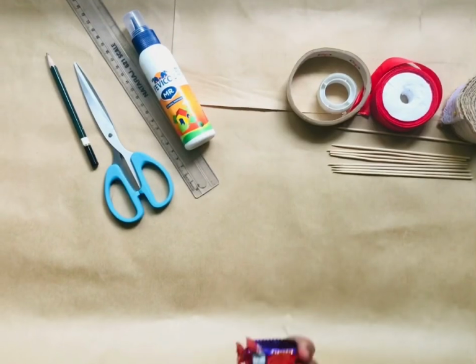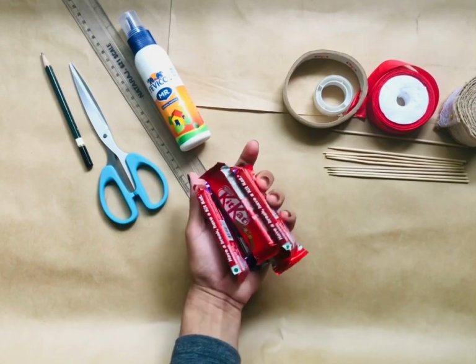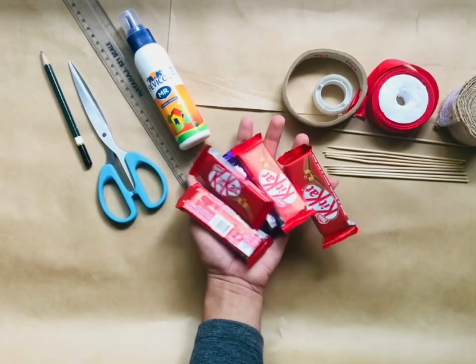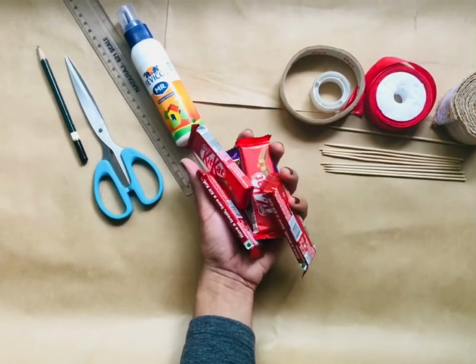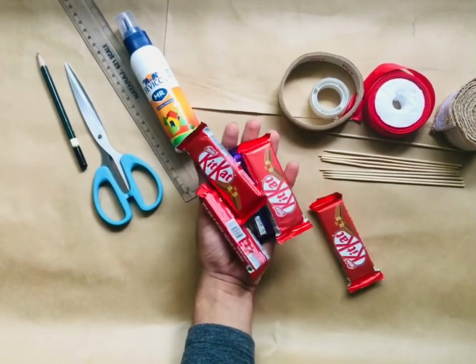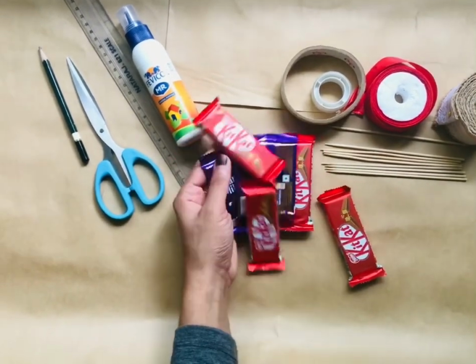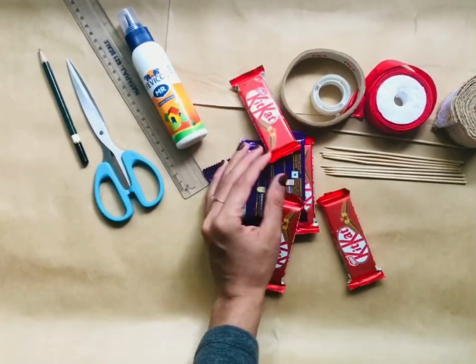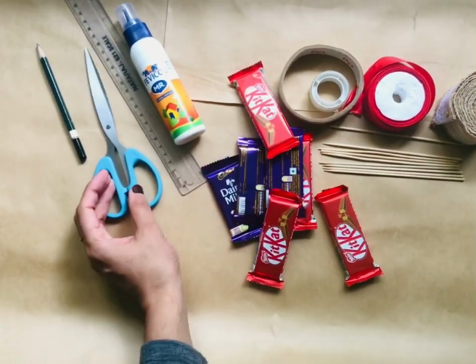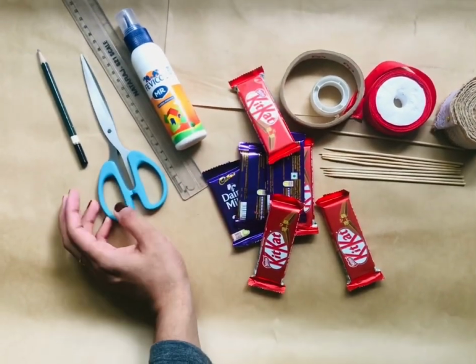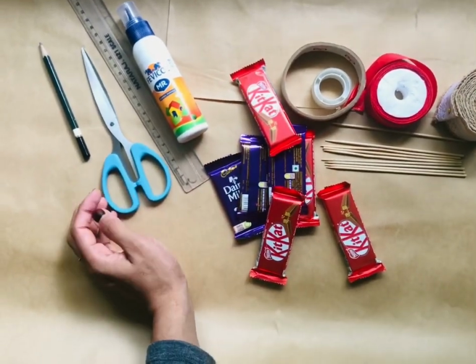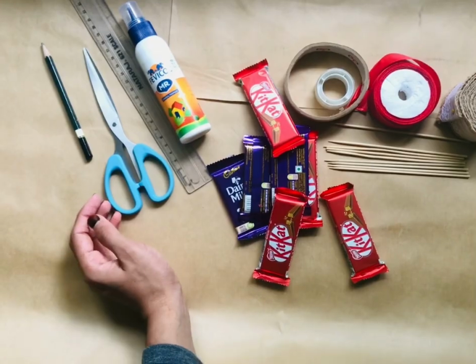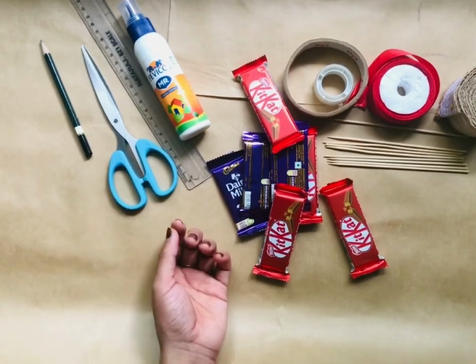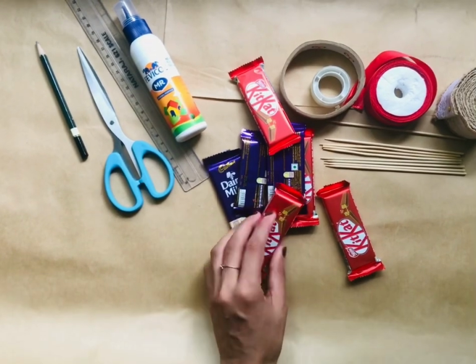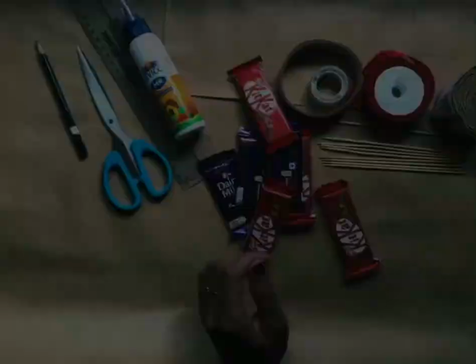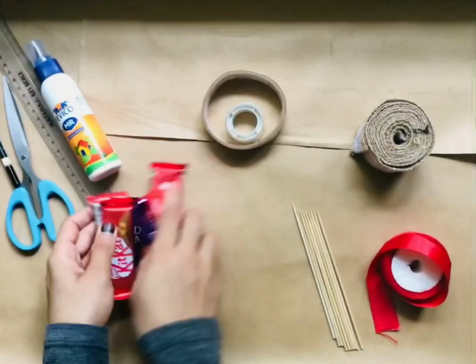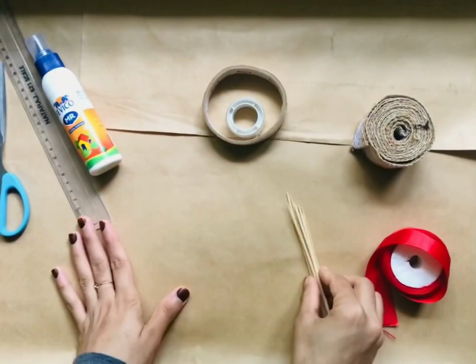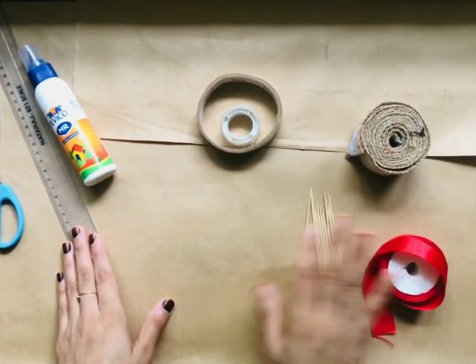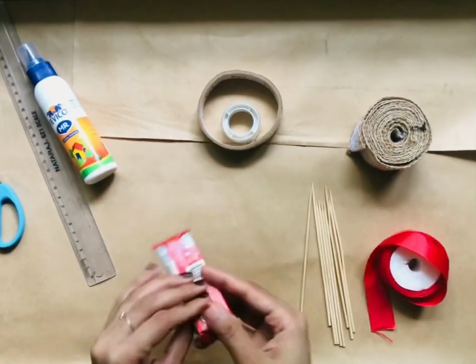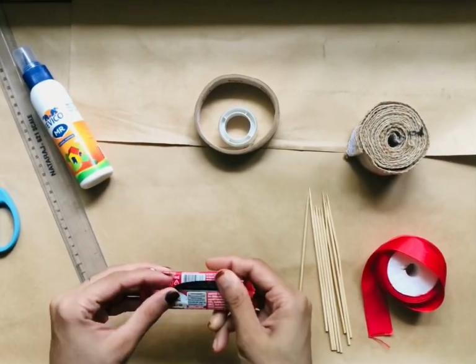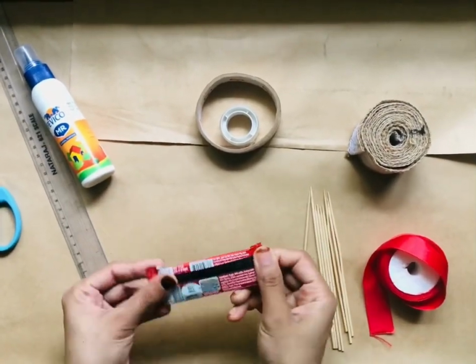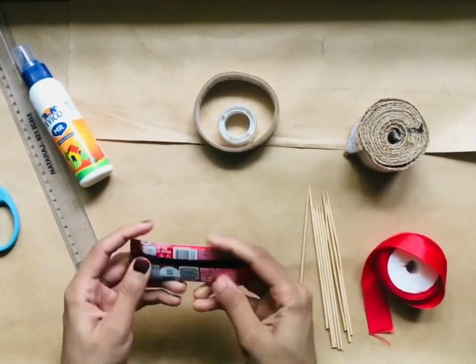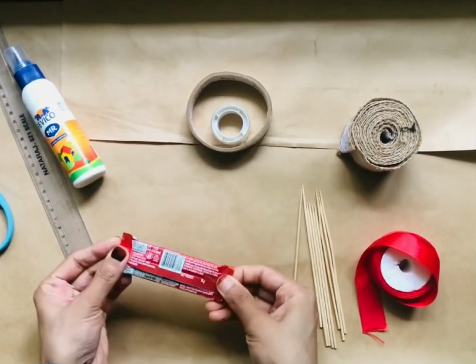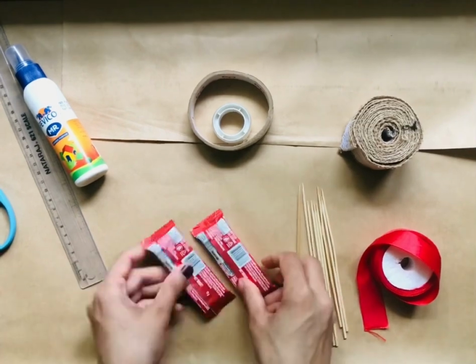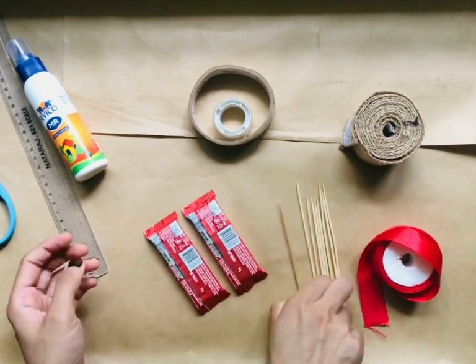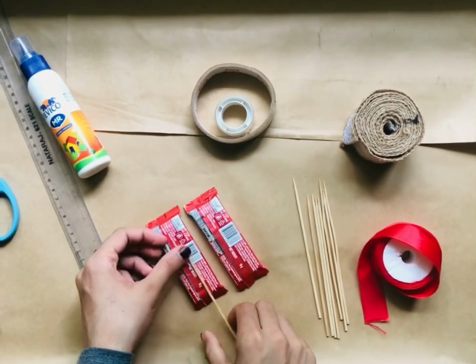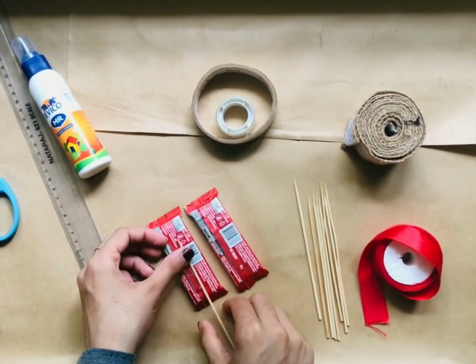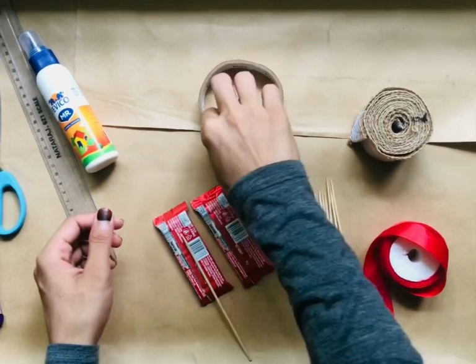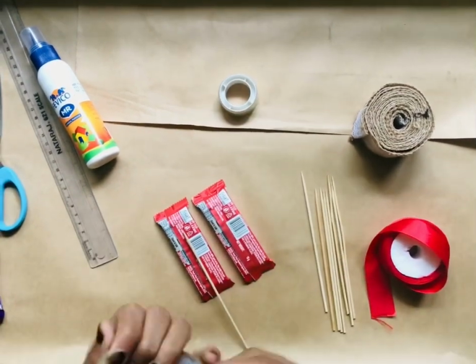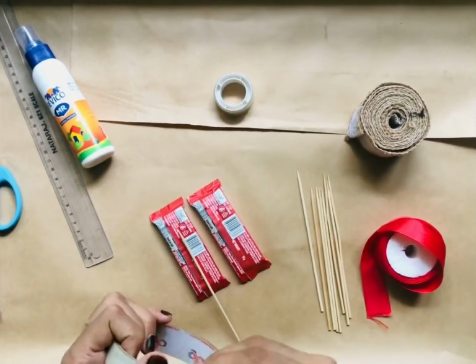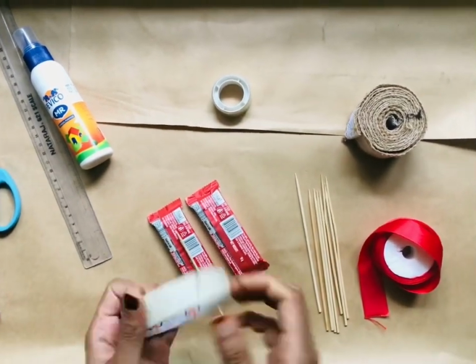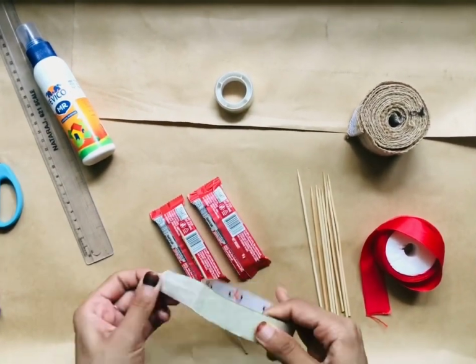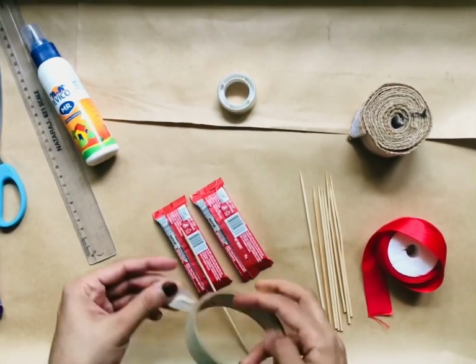Now I am going to add chocolate. Now let's add a chocolate bowl. Now let's add a bamboo stick to the chocolate.